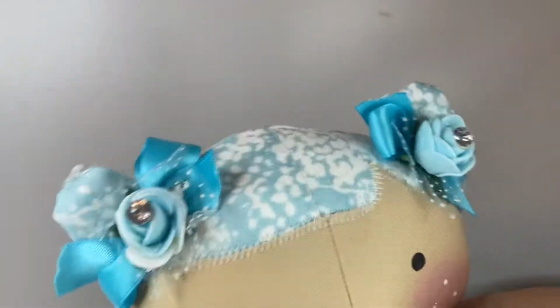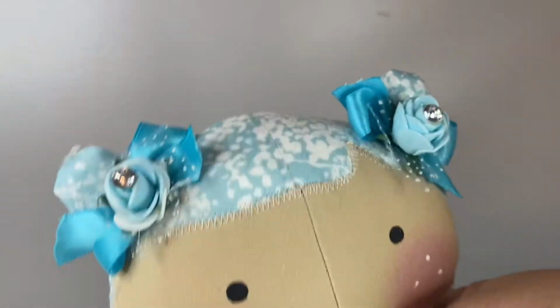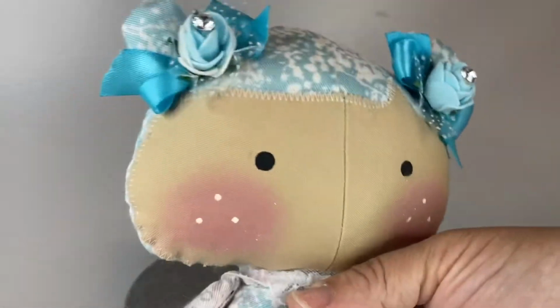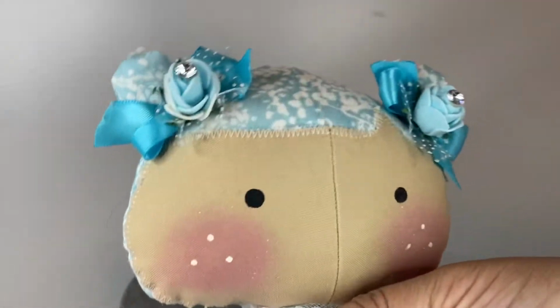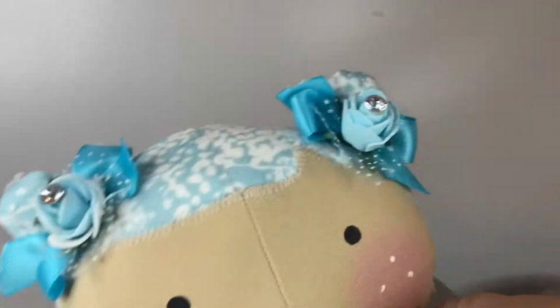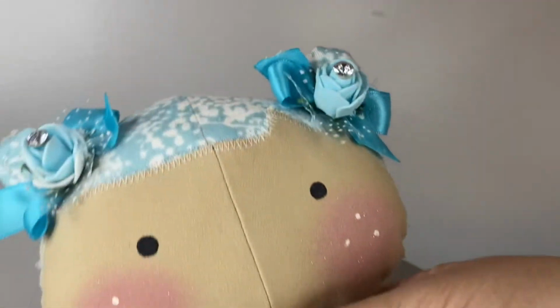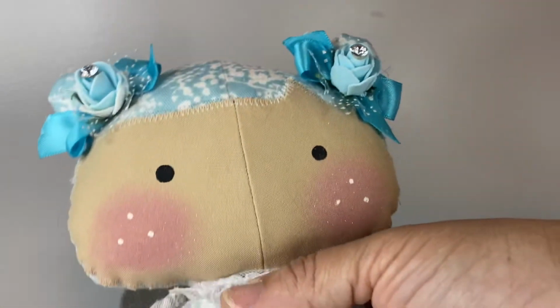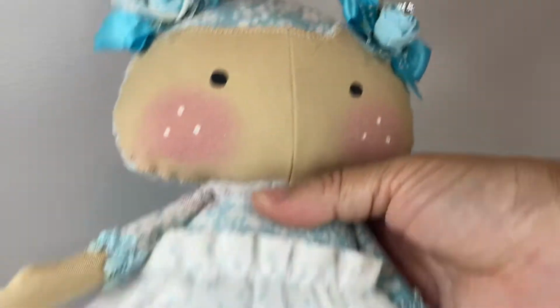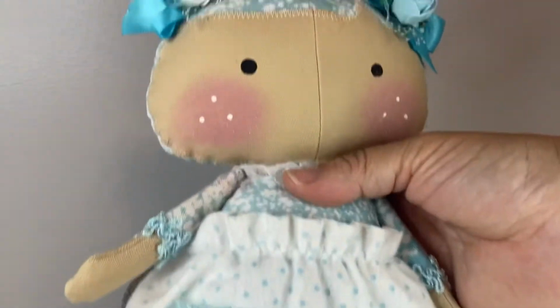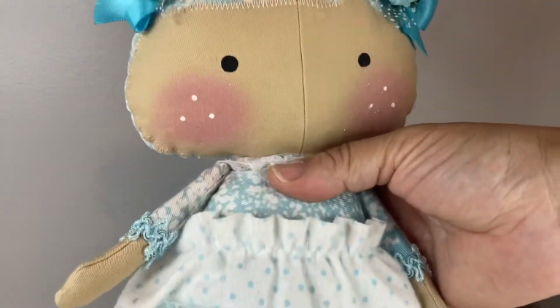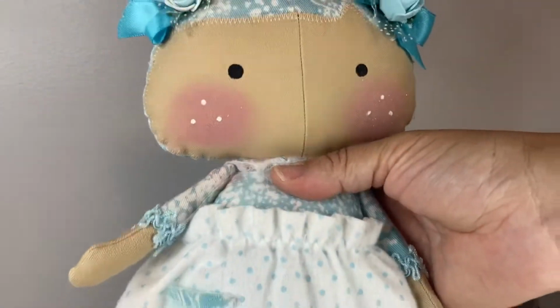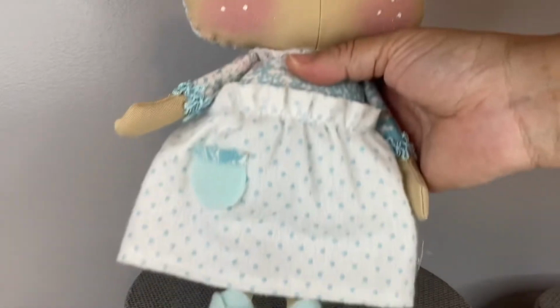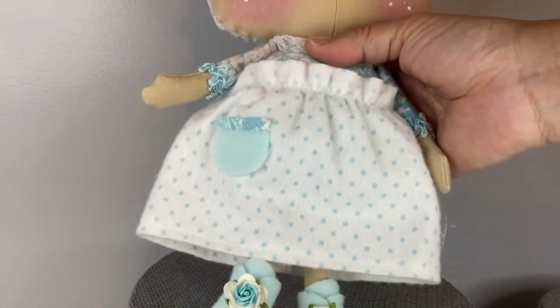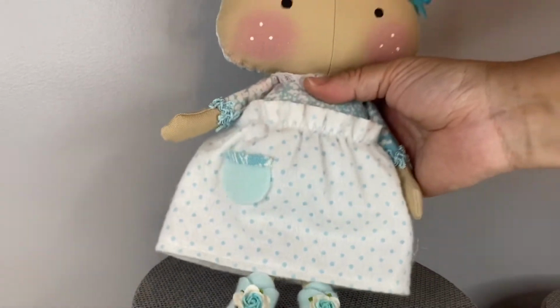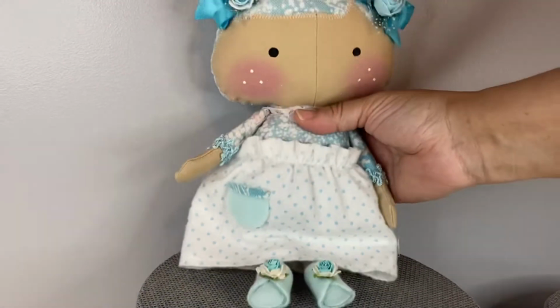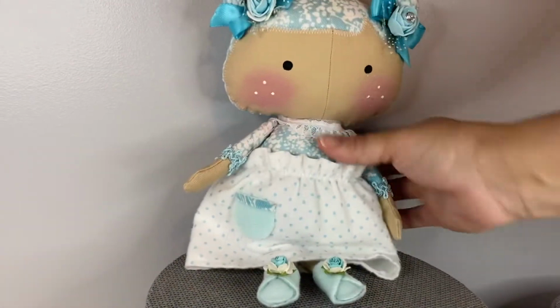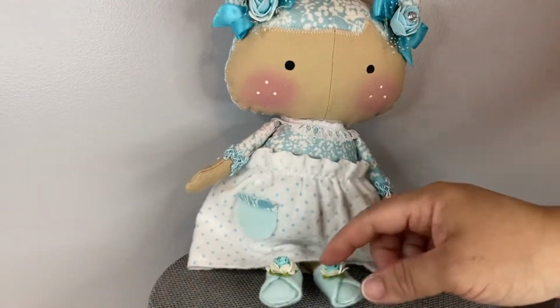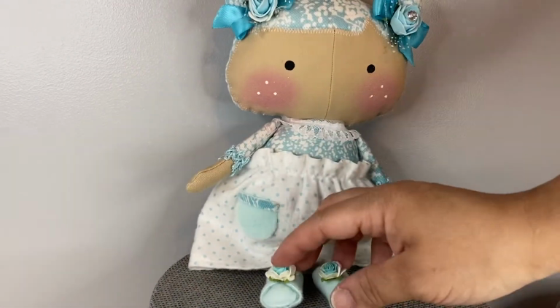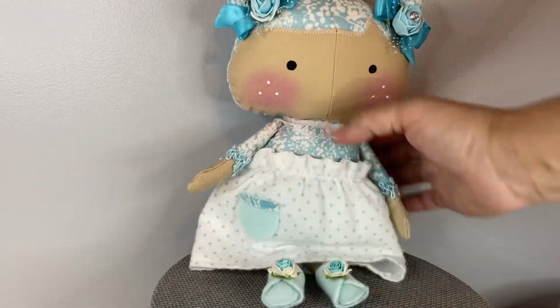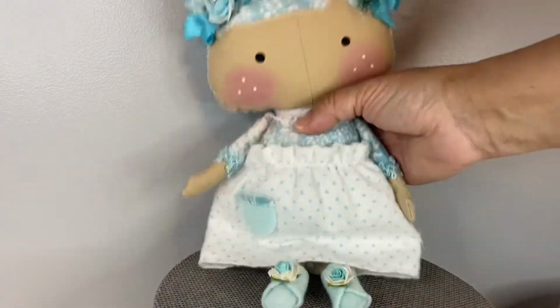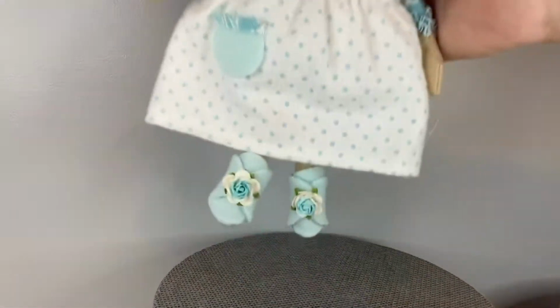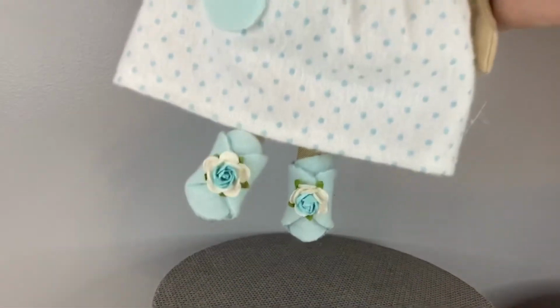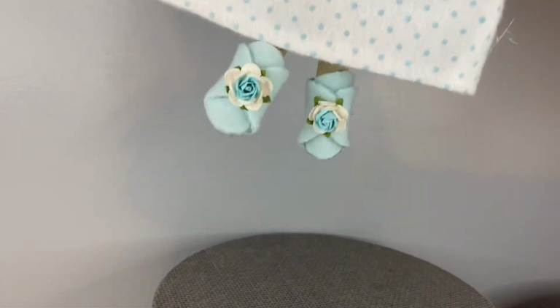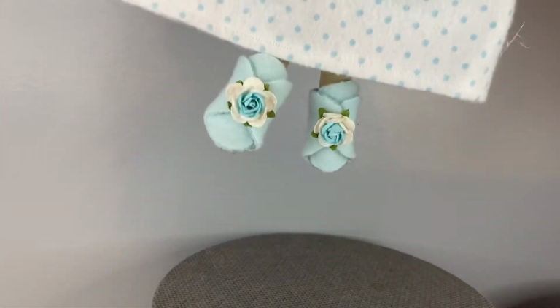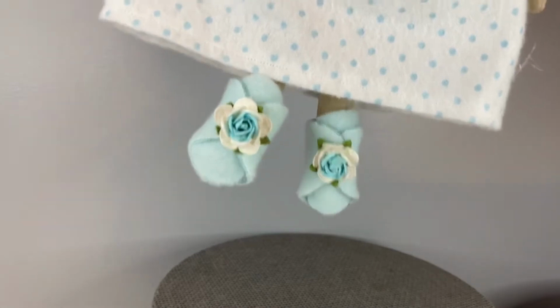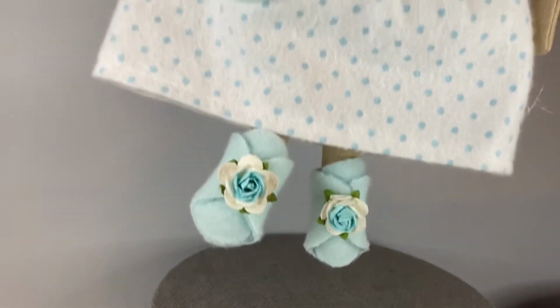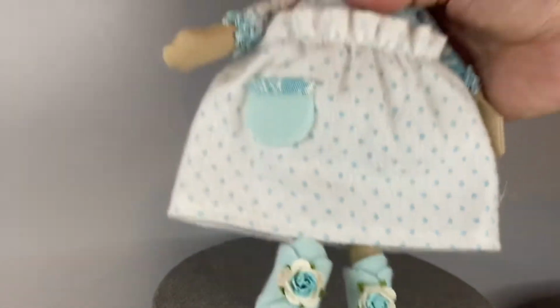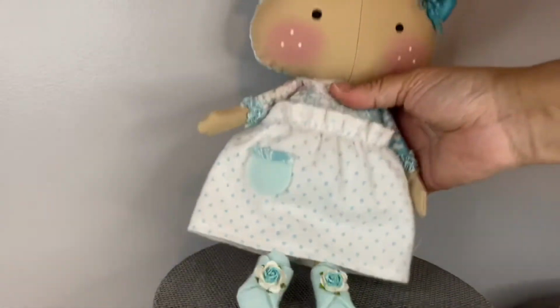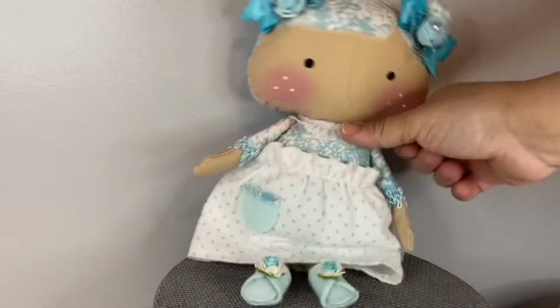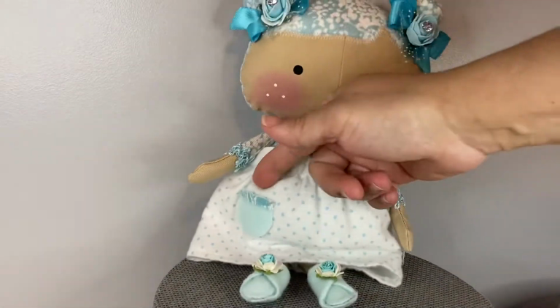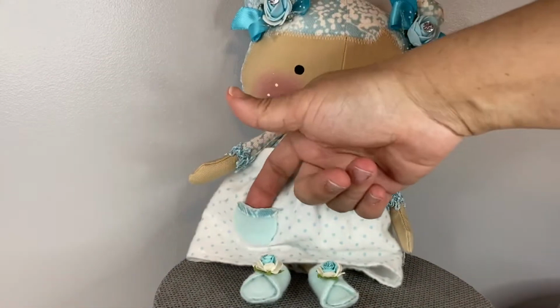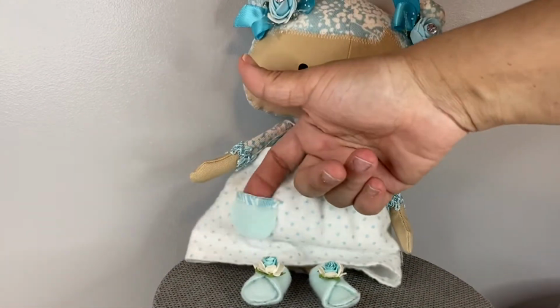I love the flowers in her hair, her little rosy cheeks, her little freckles, and her shoes are removable. I just added some little flowers there and she has a cute little pocket.